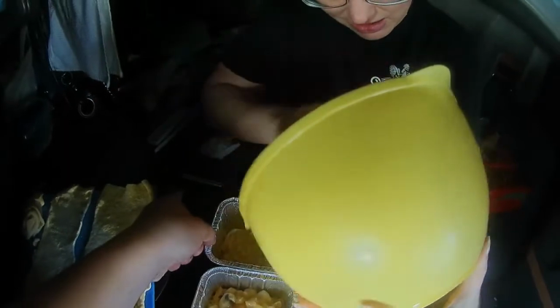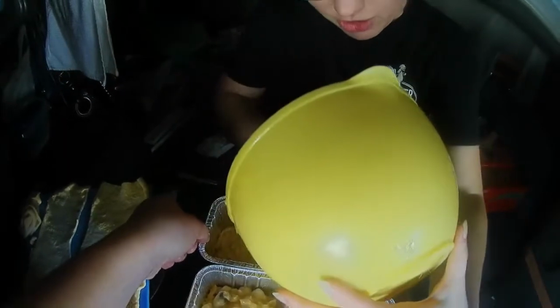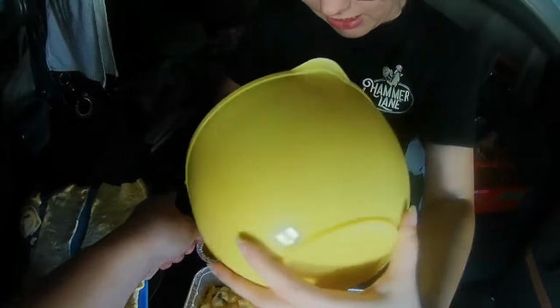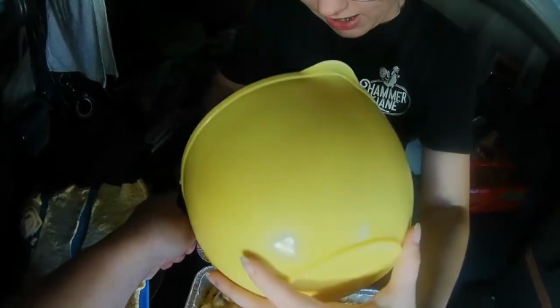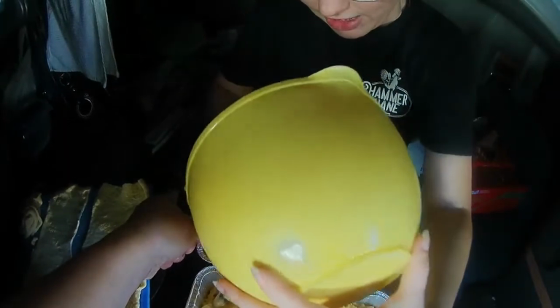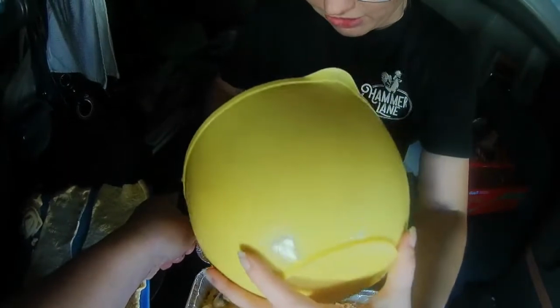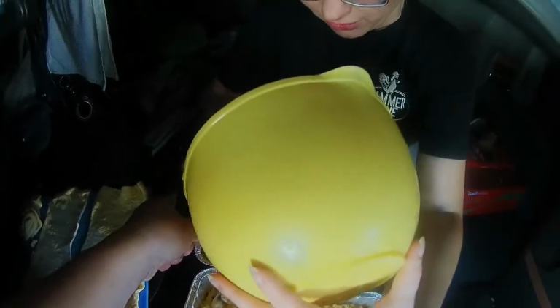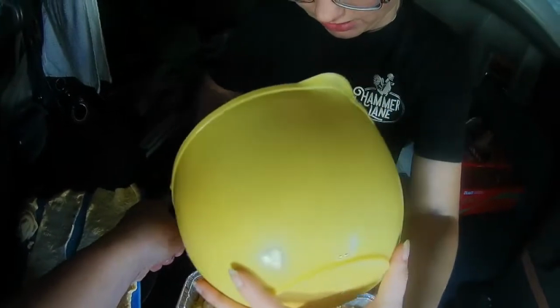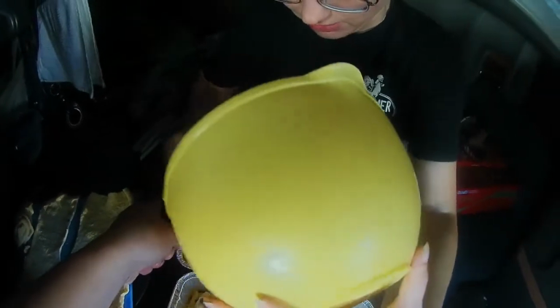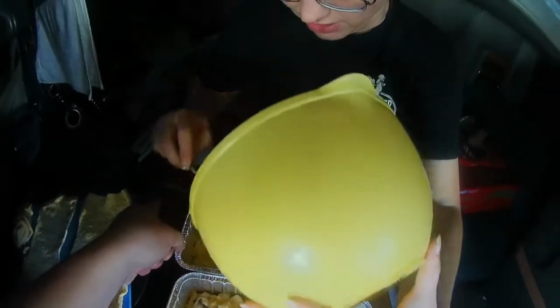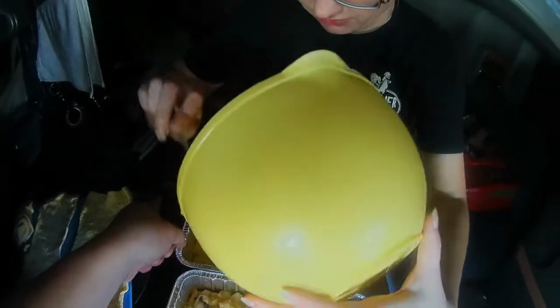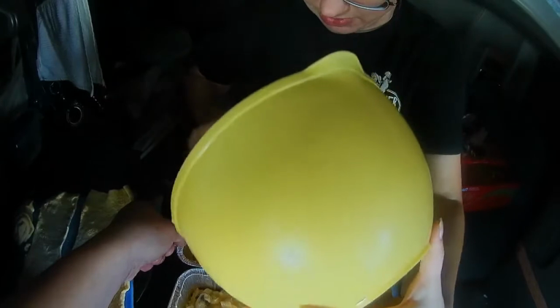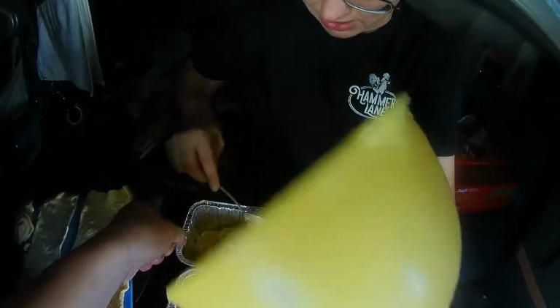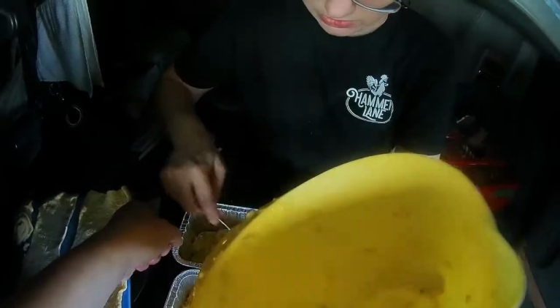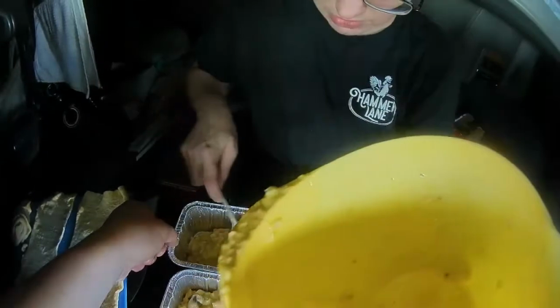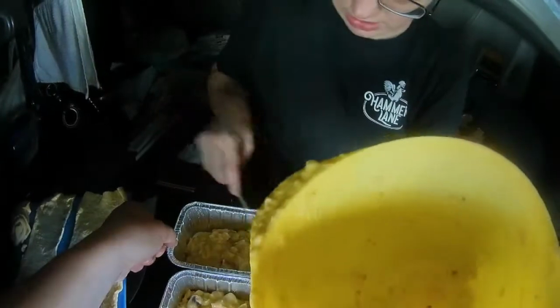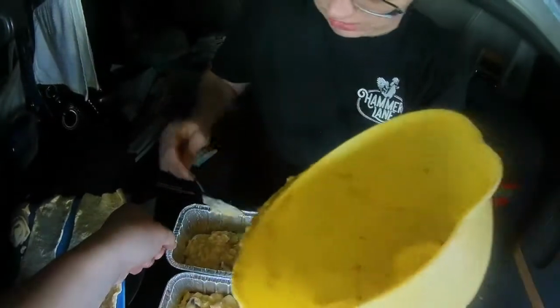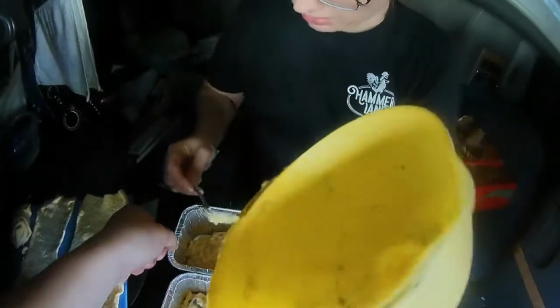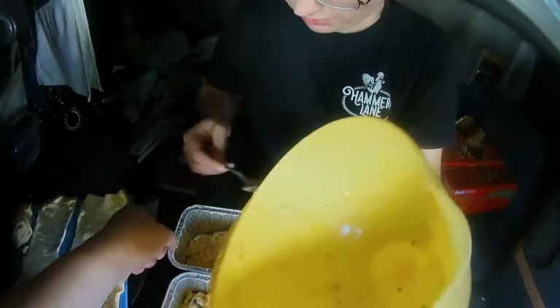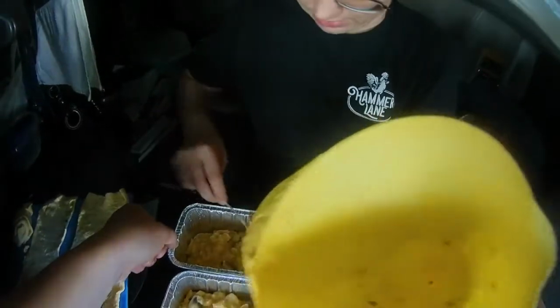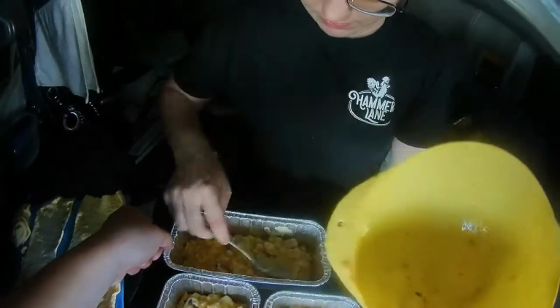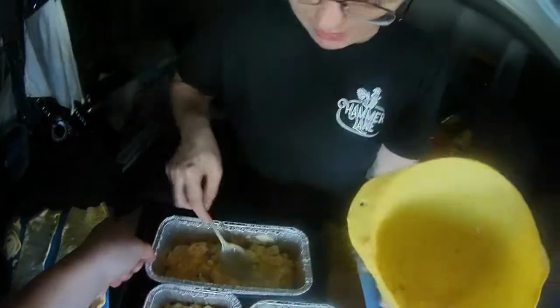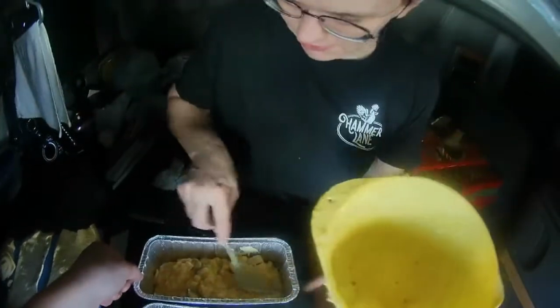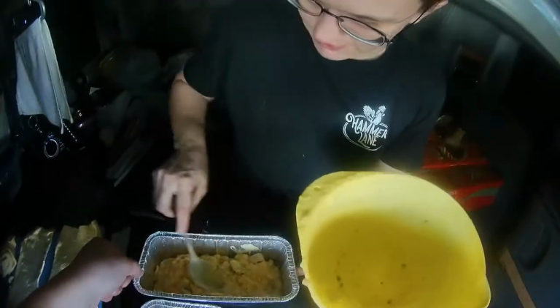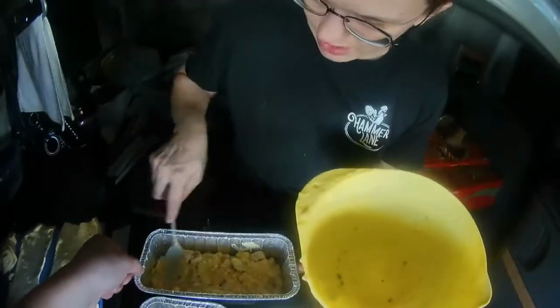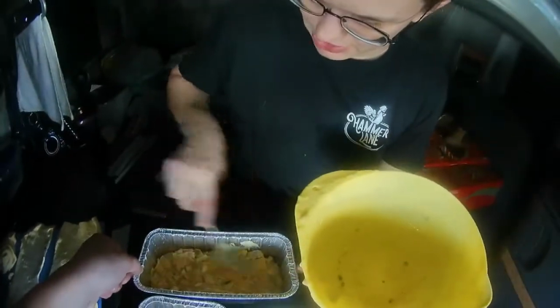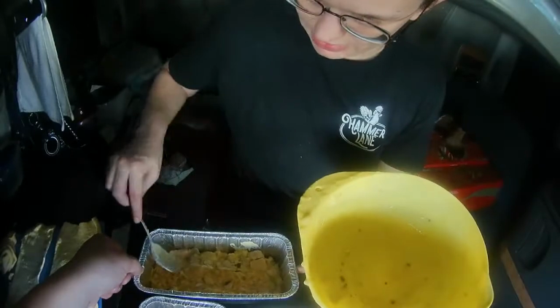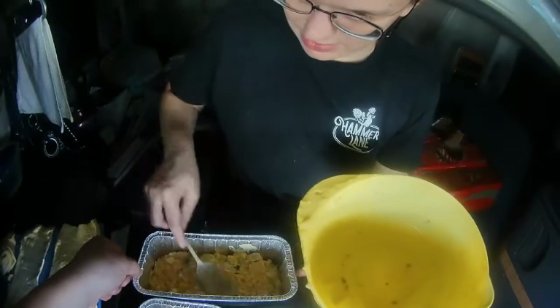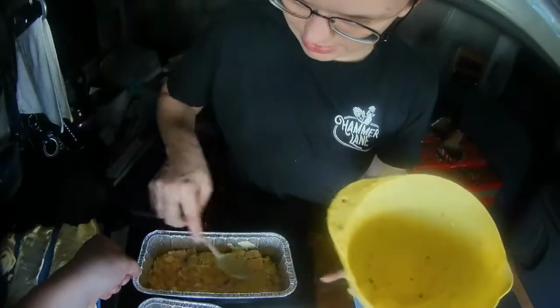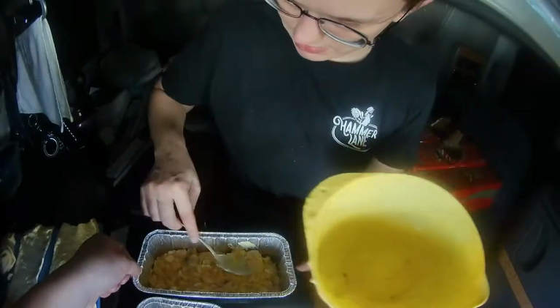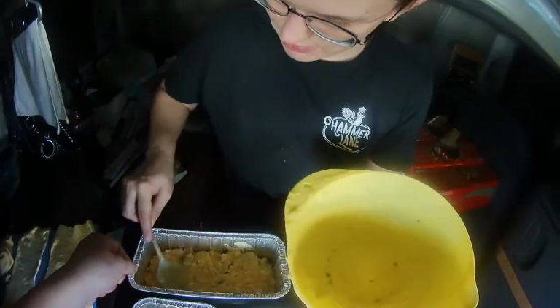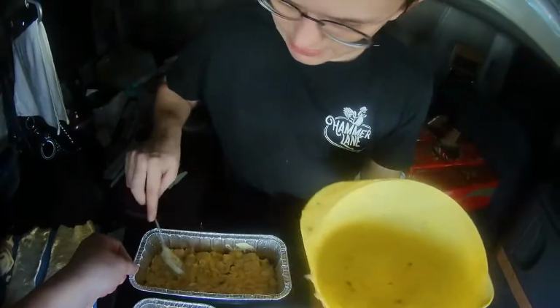Now you can put whatever kind of veggies you want in this. If you like mixed veggies, if you like potatoes — the options are endless with it. That last one's going to be a little small, but it's okay.